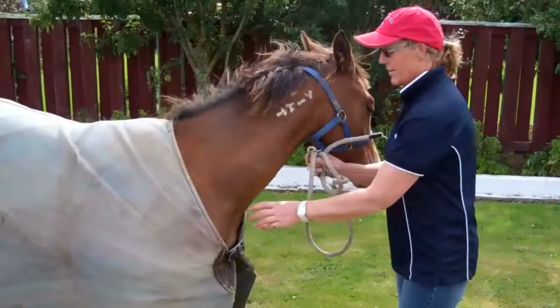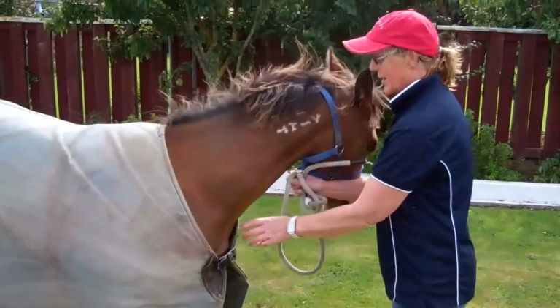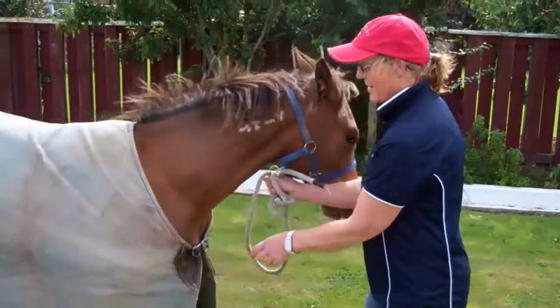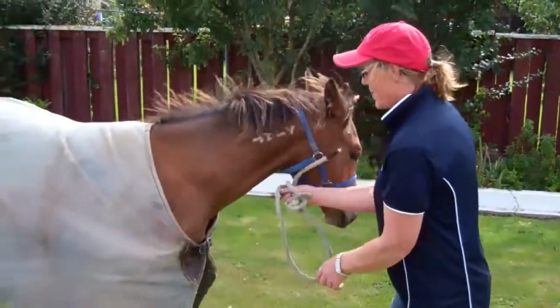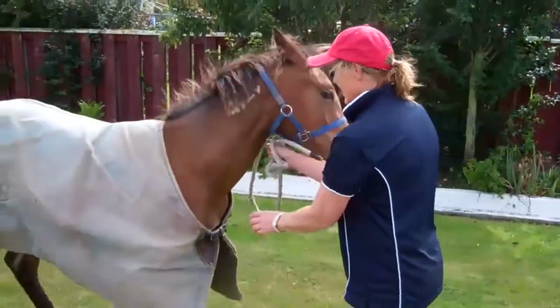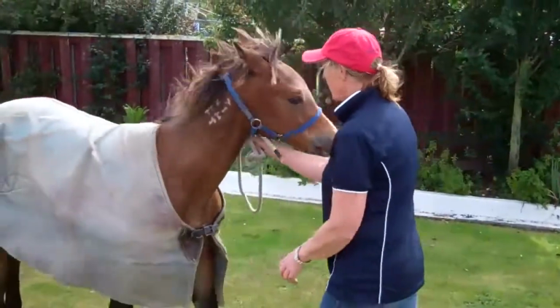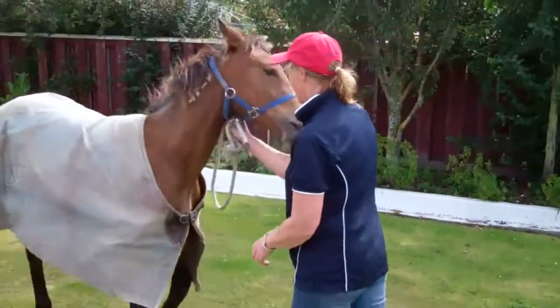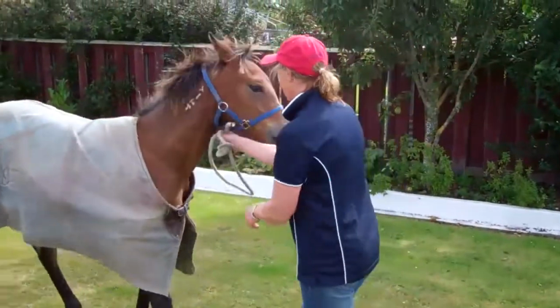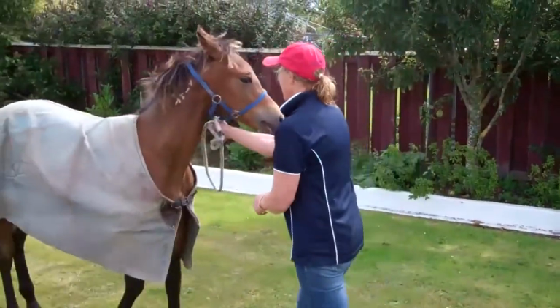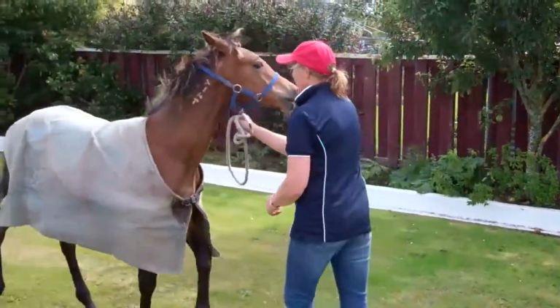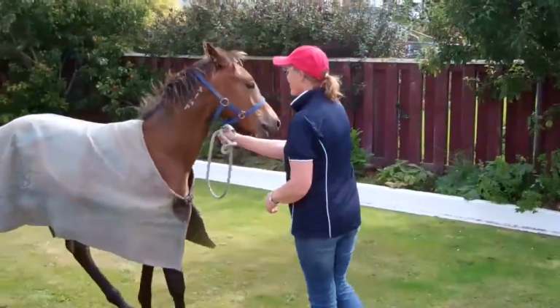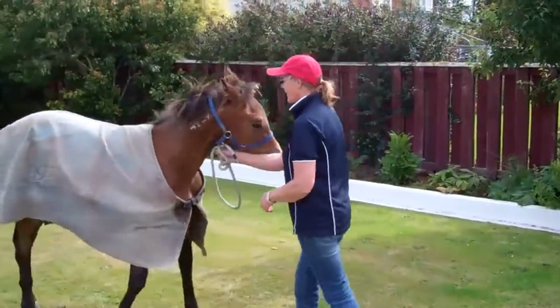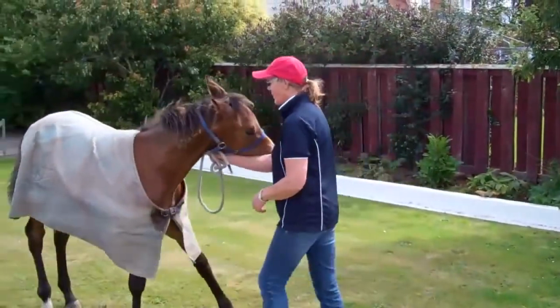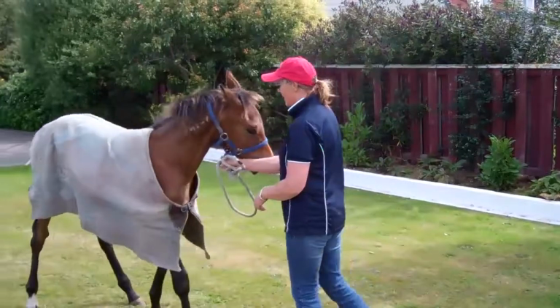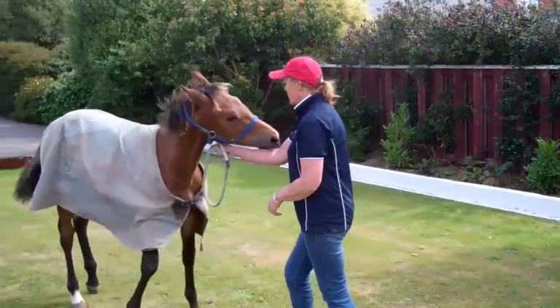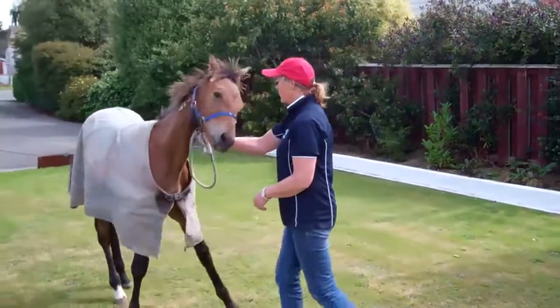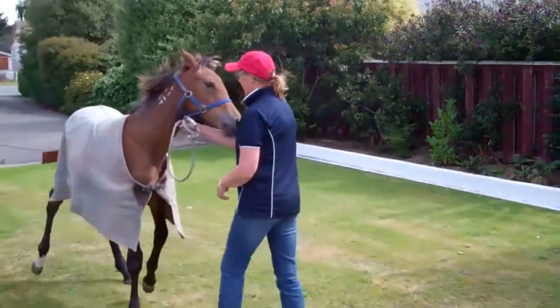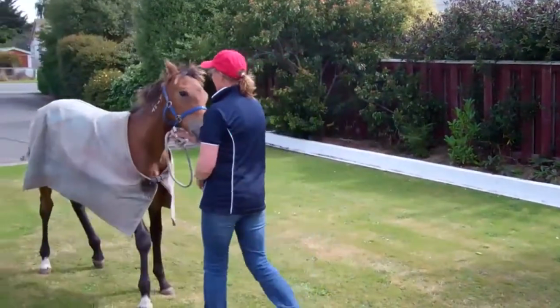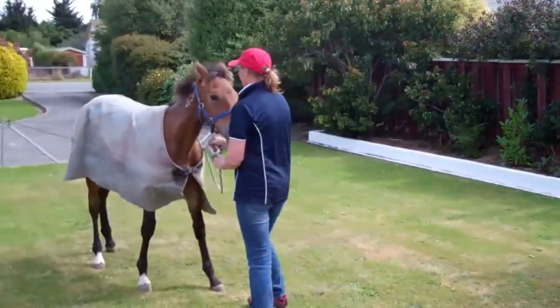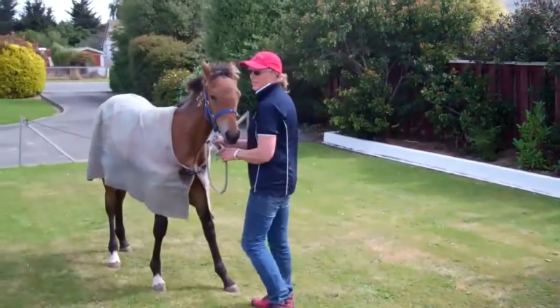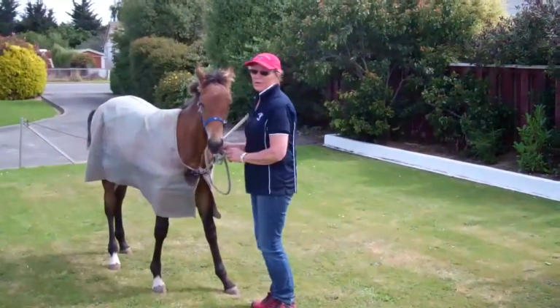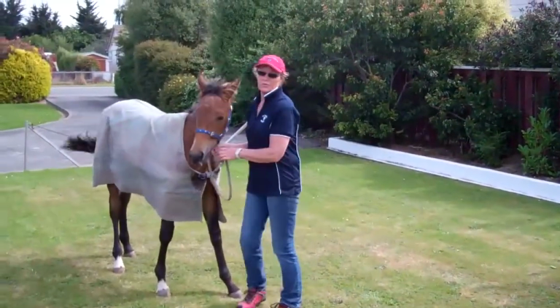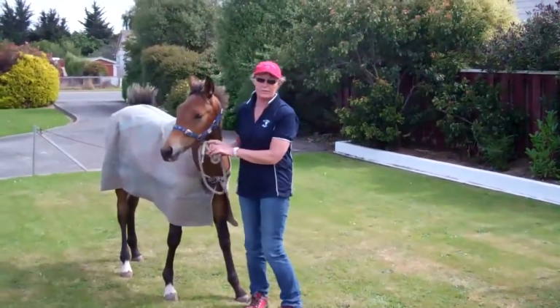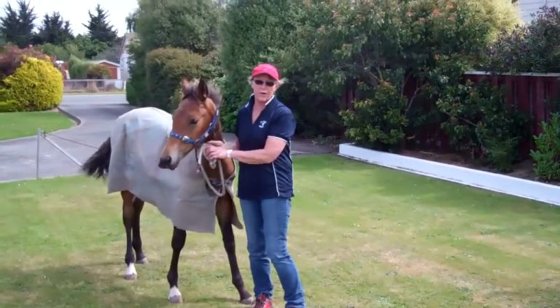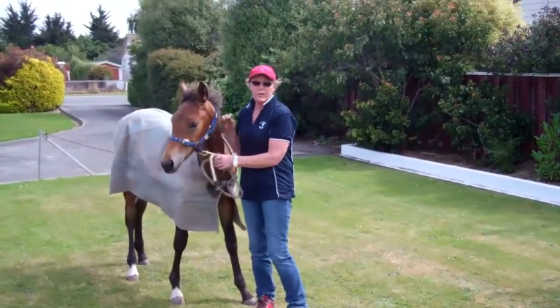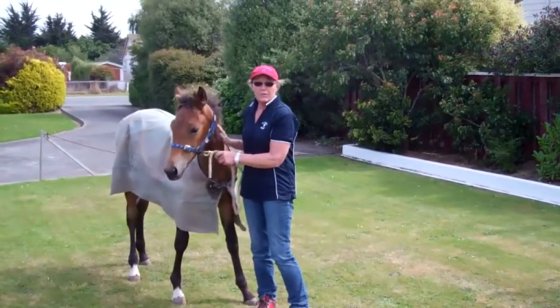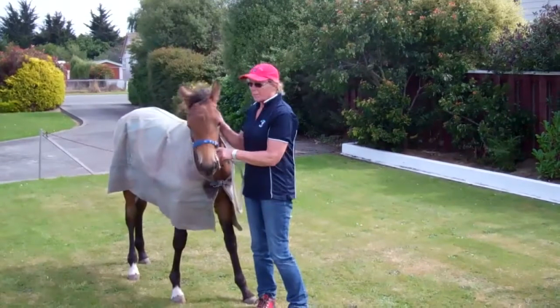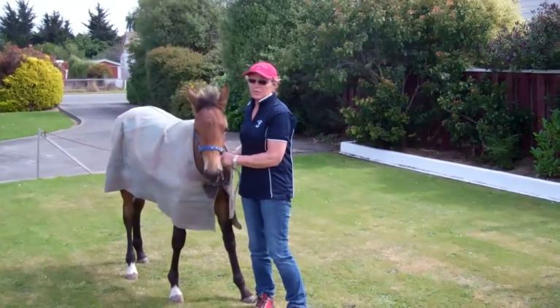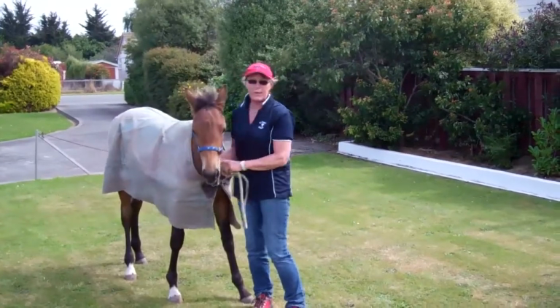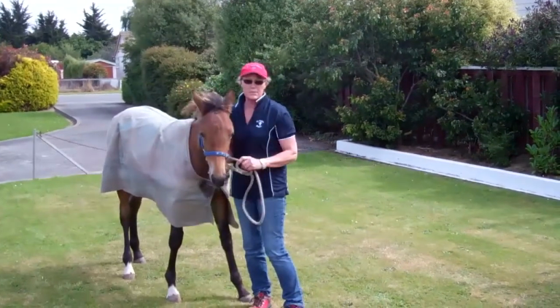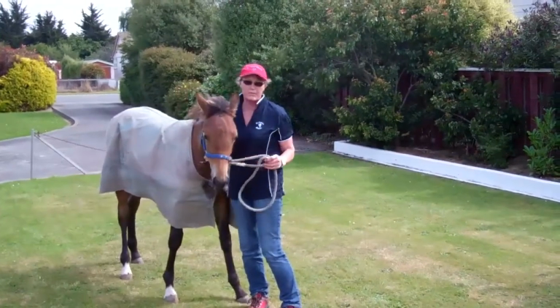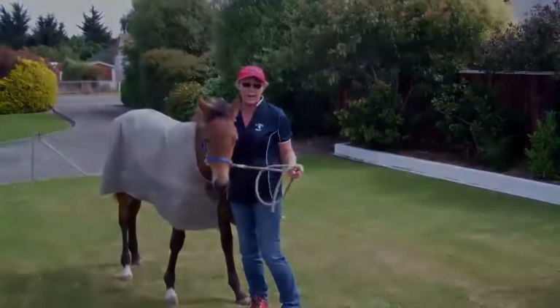Back. Back. Back. Good boy. Back. Back. Back. Good boy. So when you get into a trailer or a float or any space where you want to back a horse out, you can.